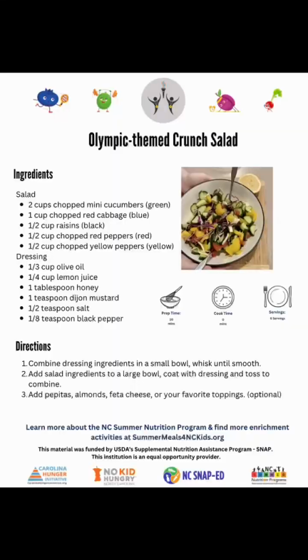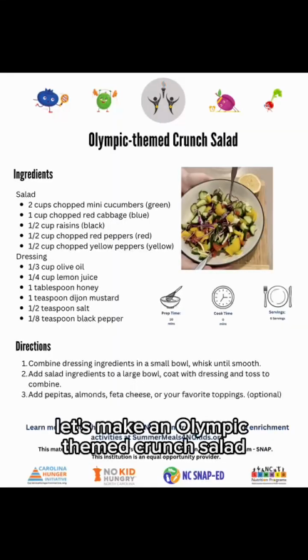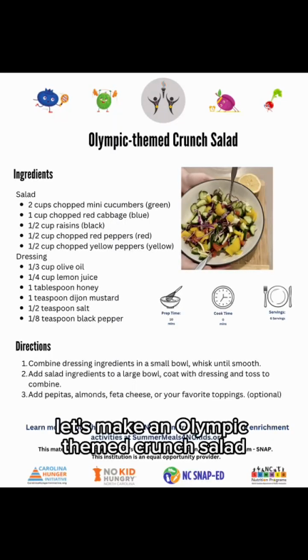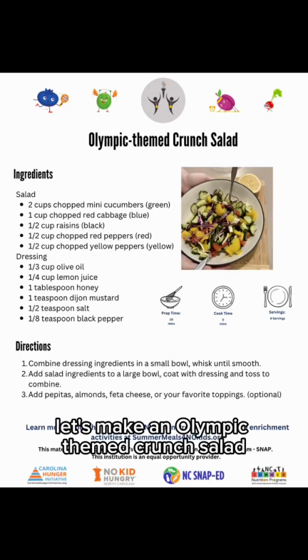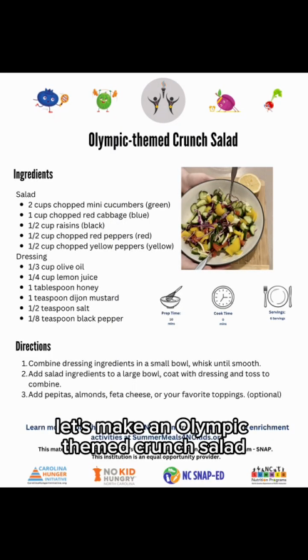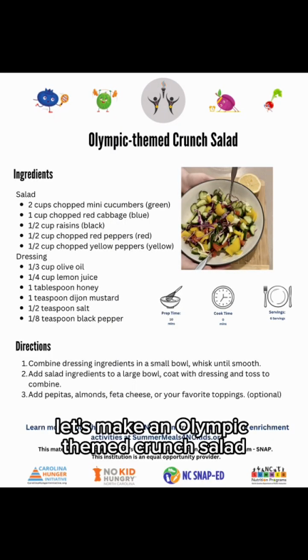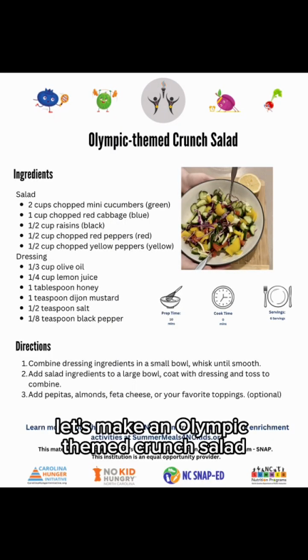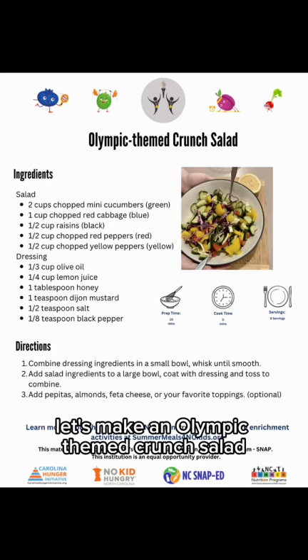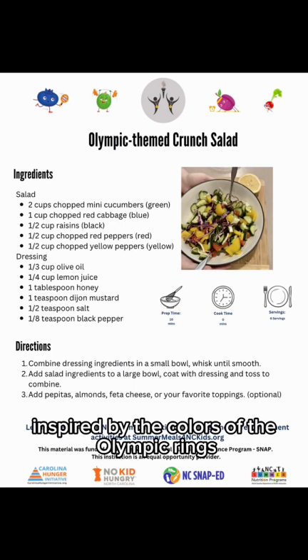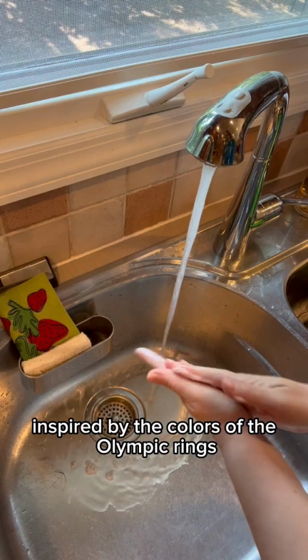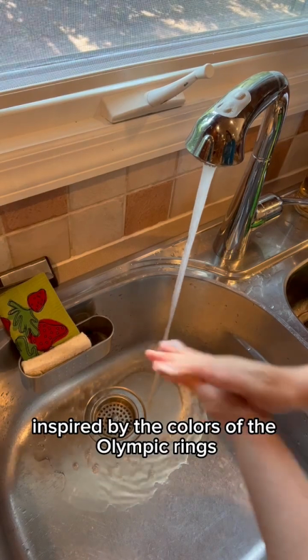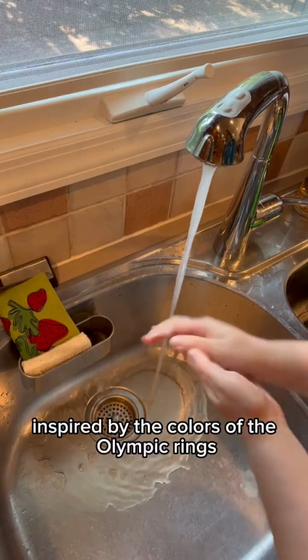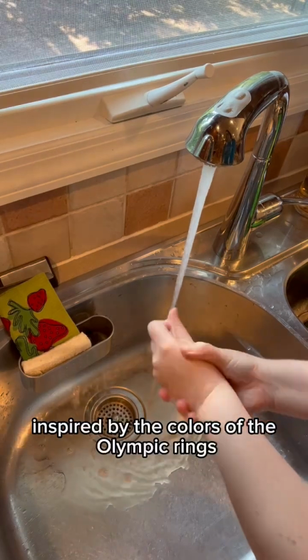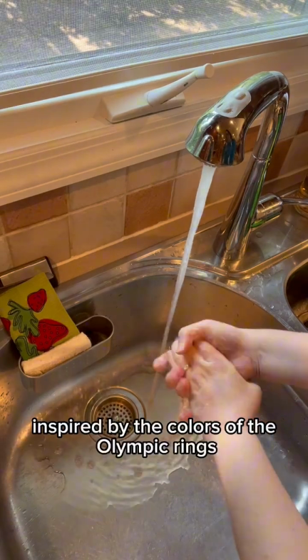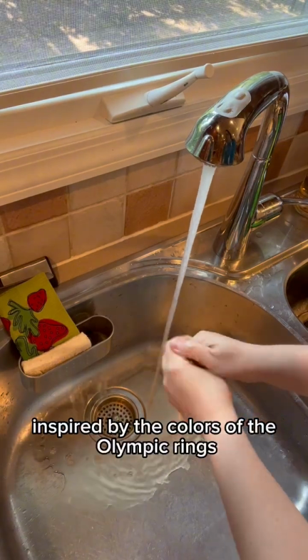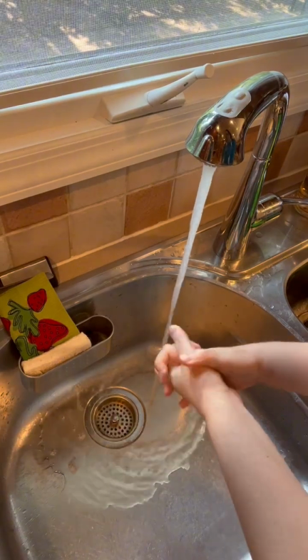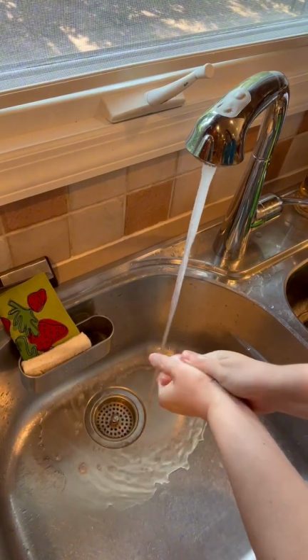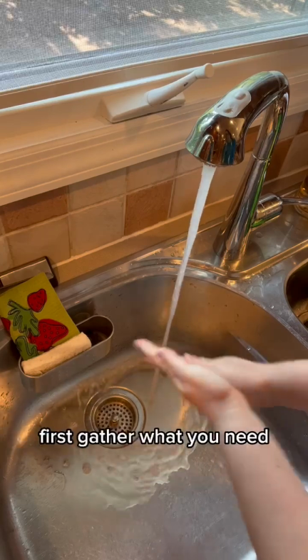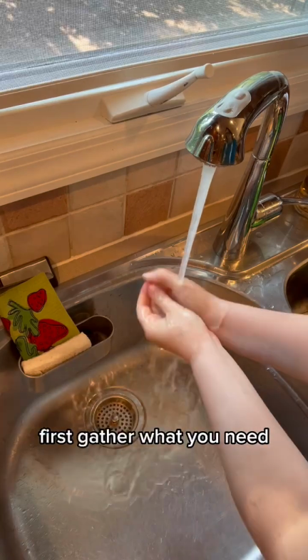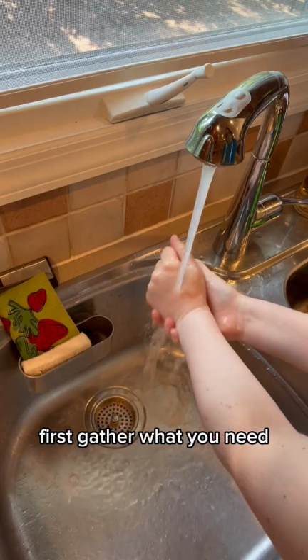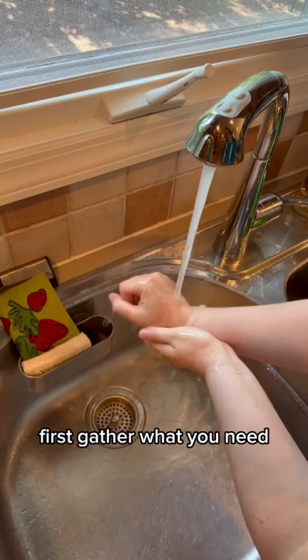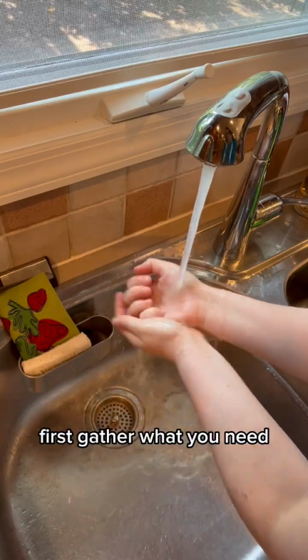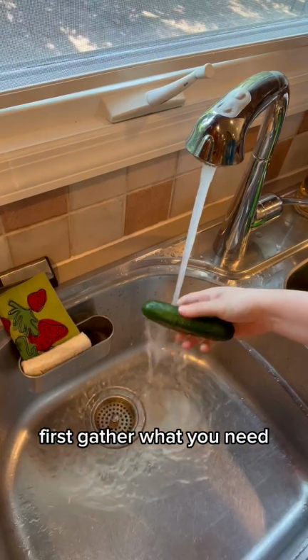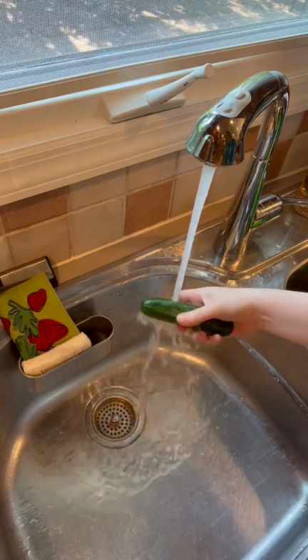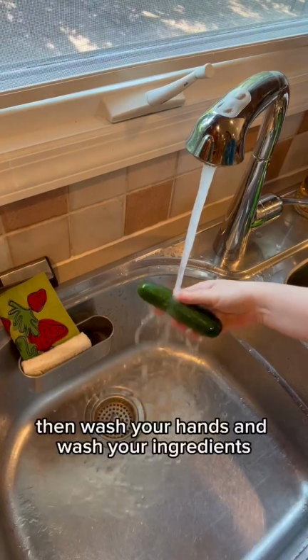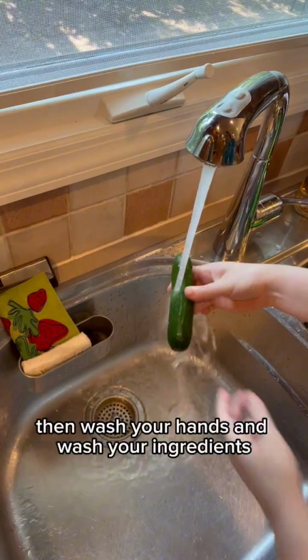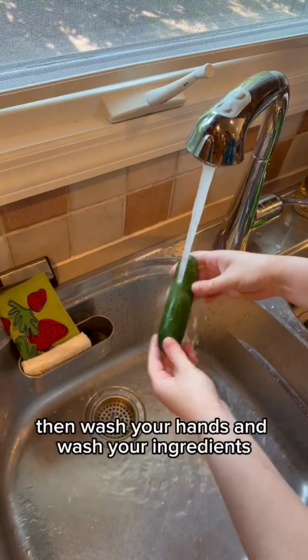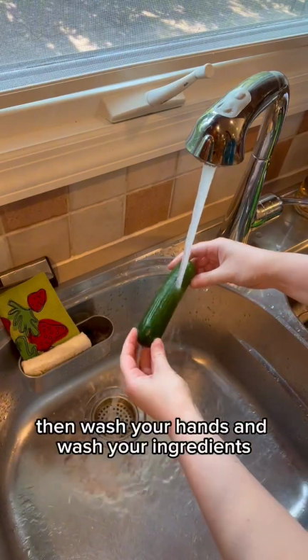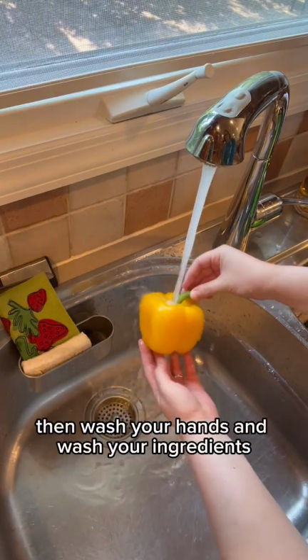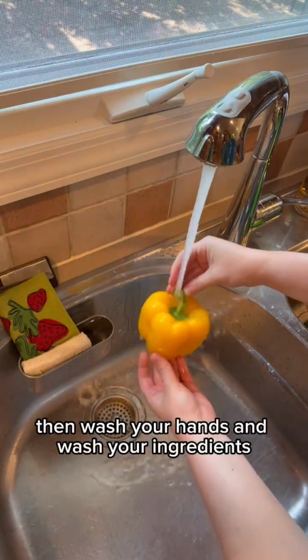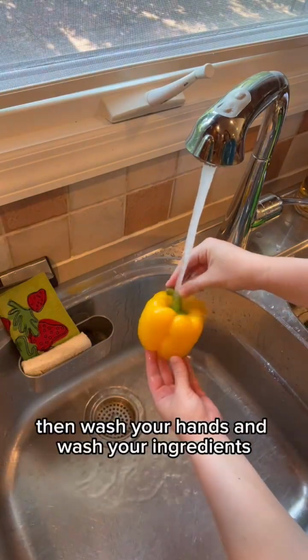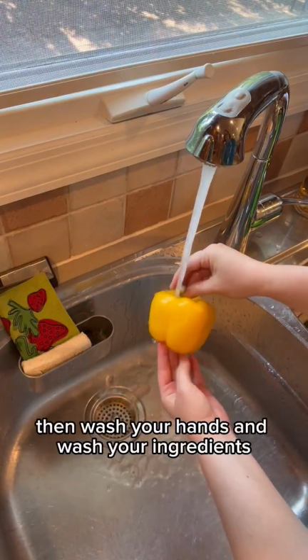Let's make an Olympic-themed crunch salad inspired by the colors of the Olympic rings. First, gather what you need, then wash your hands and wash your ingredients.